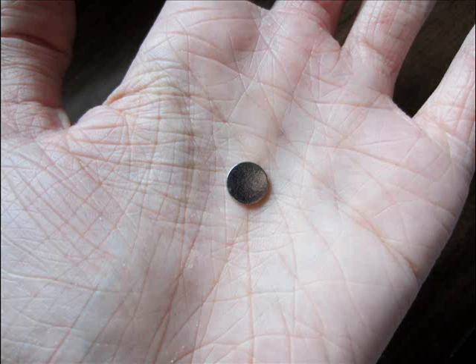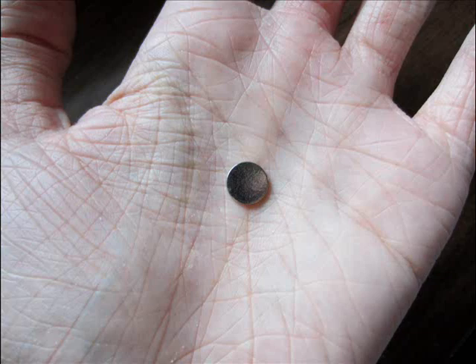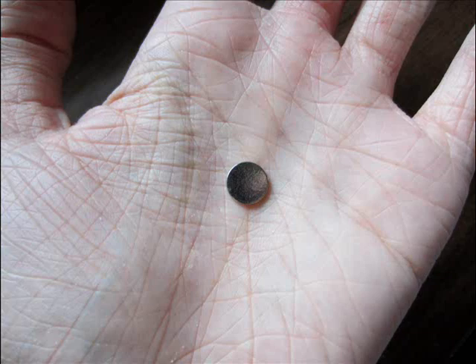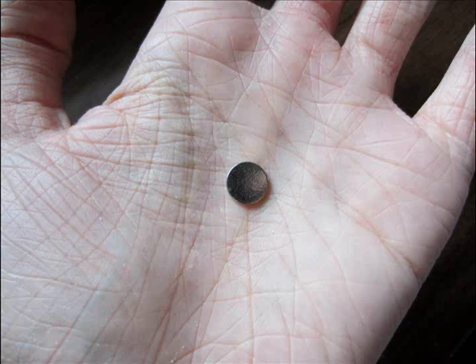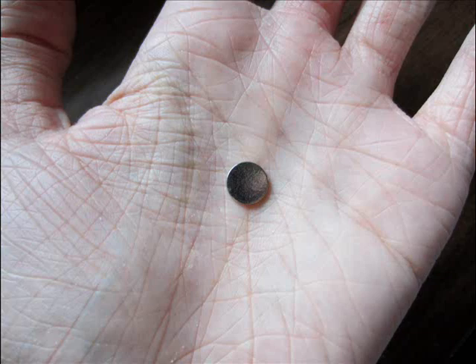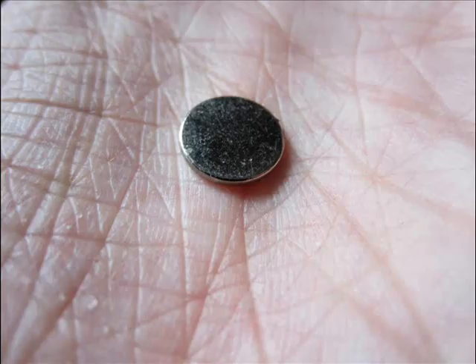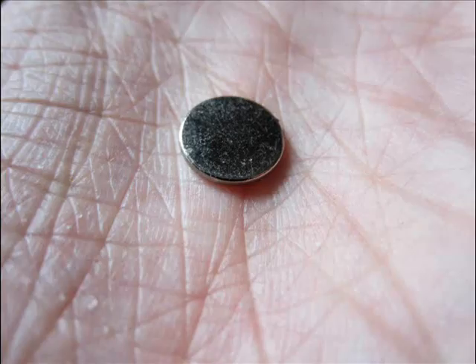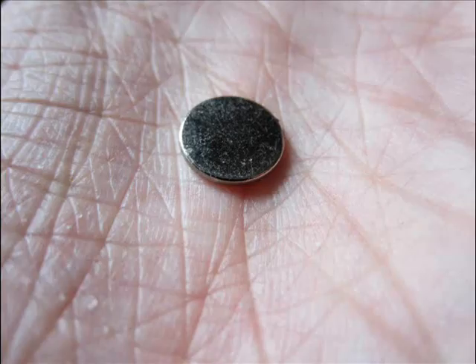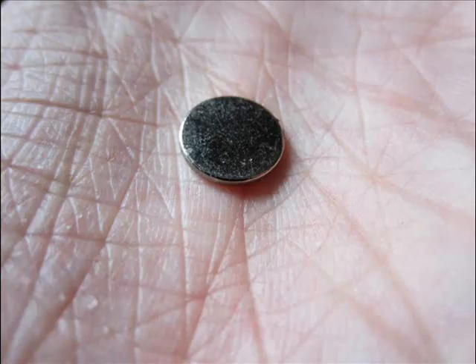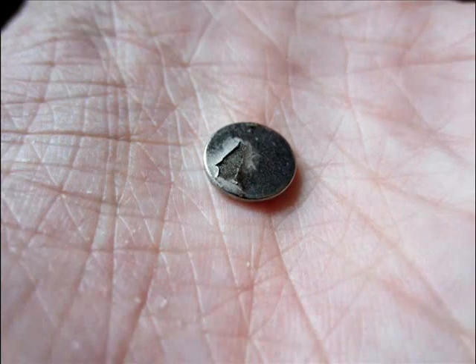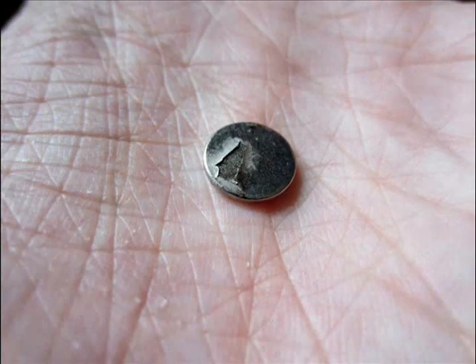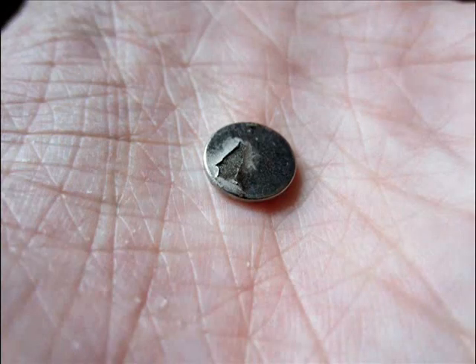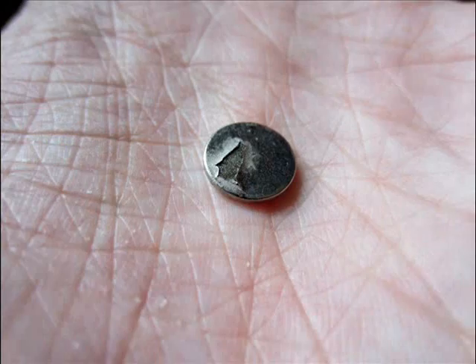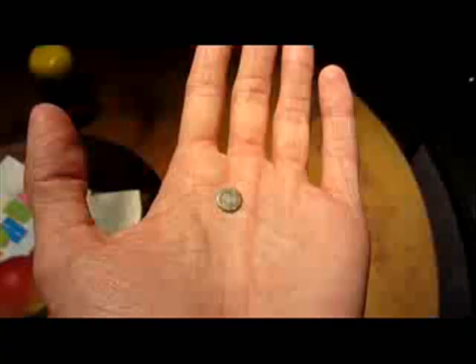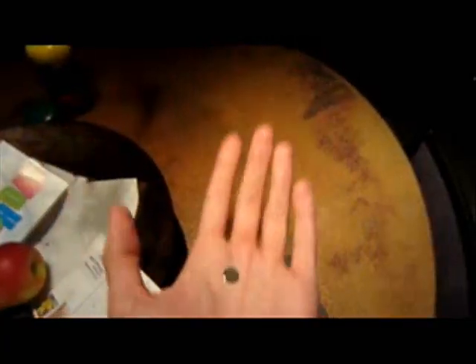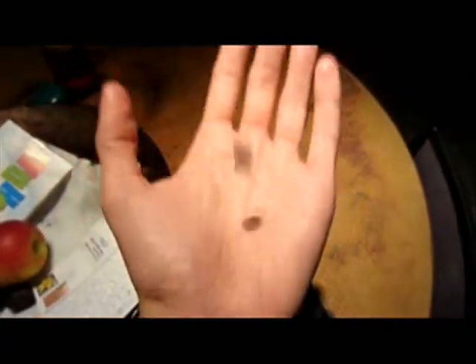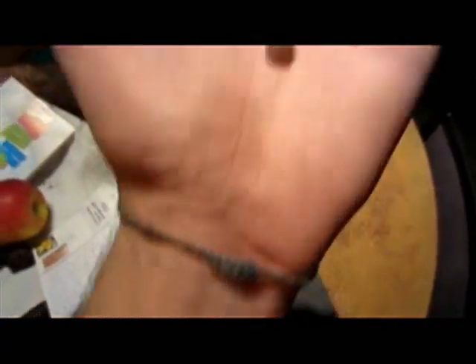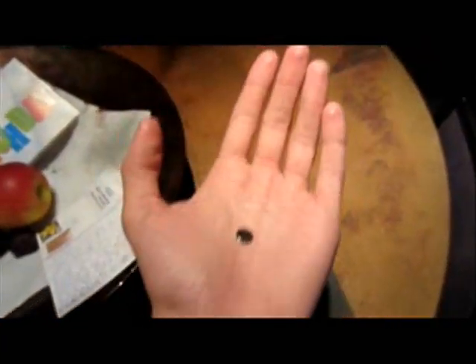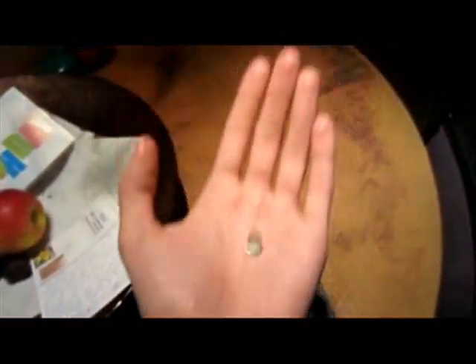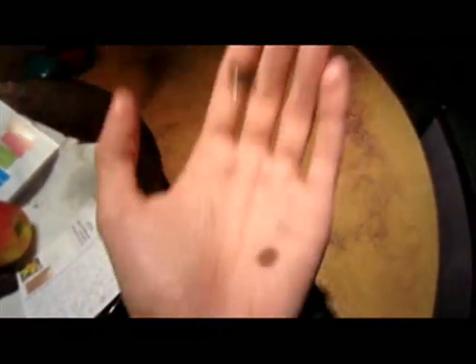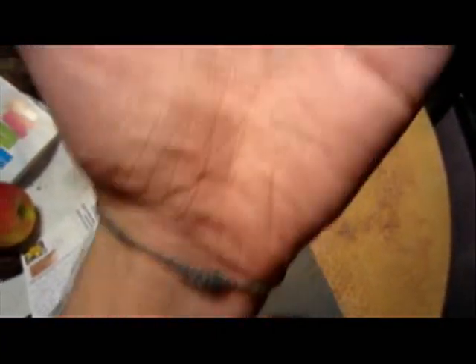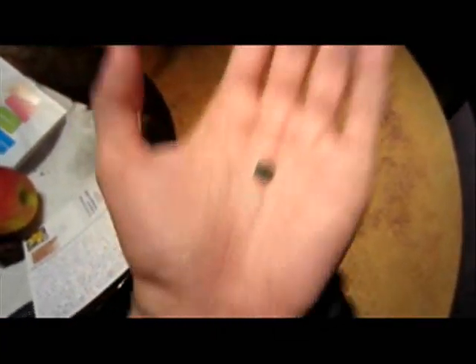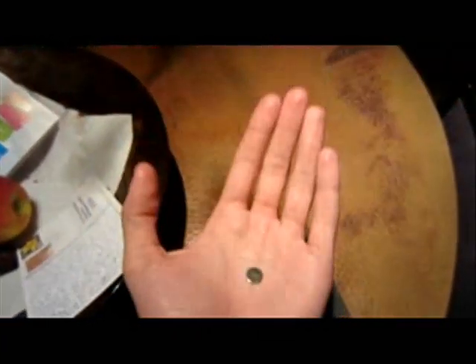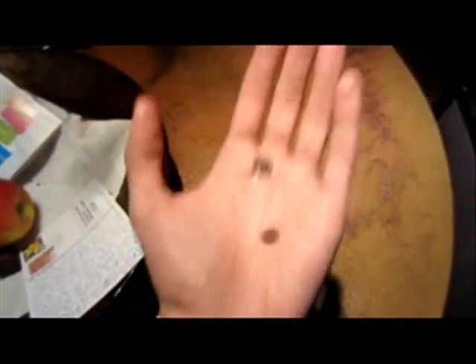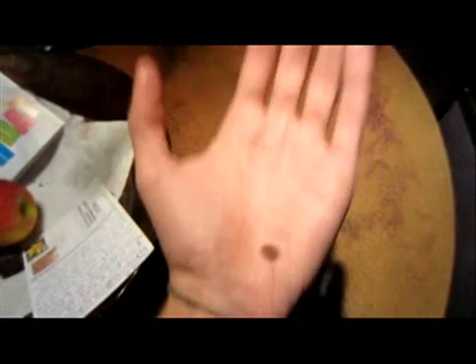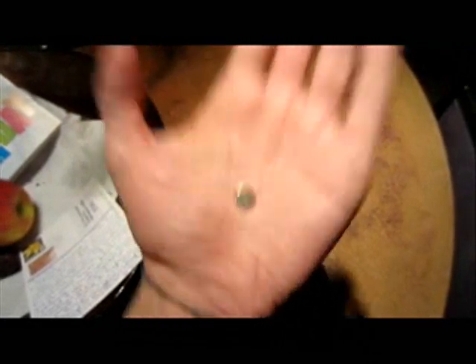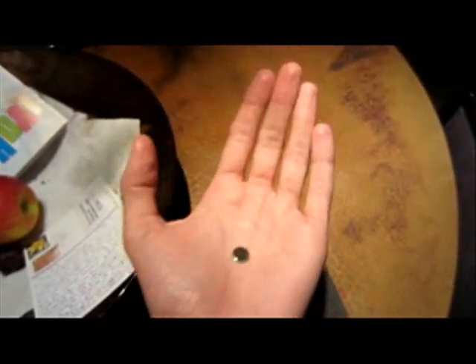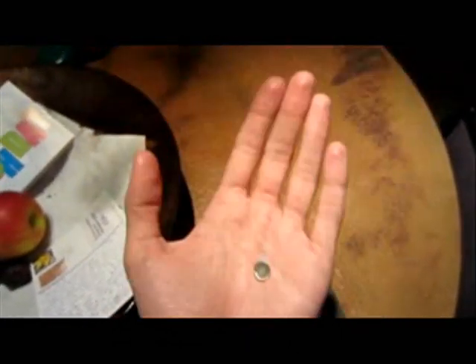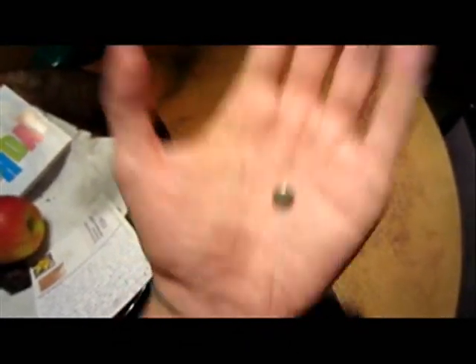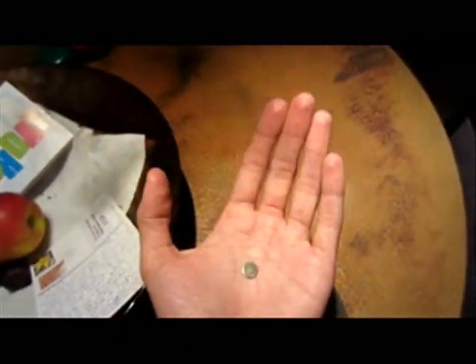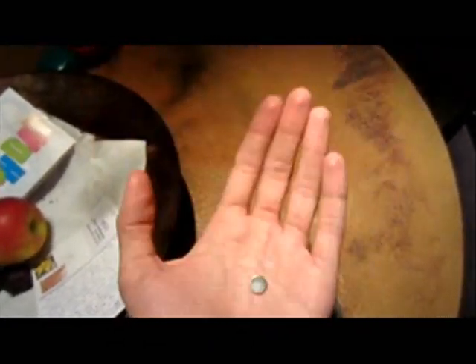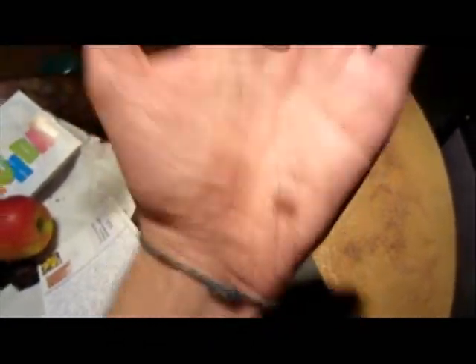I found what looks to be a little rare earth disc magnet — nothing very special about it, but it has some damage on one side. I was holding it in my hand and wanted to see the damaged side, so I started trying to flip it, being a juggler. But this thing would not flip over, and it kept landing with the undamaged side facing up.